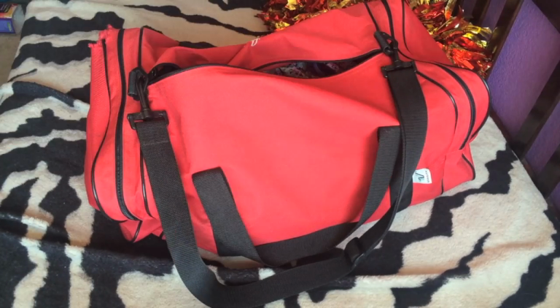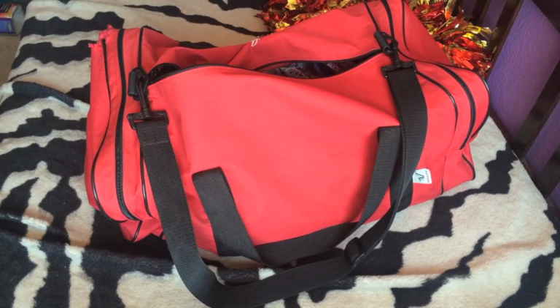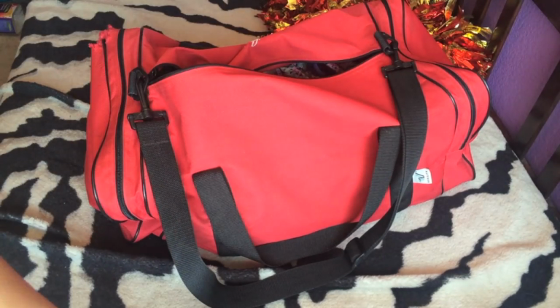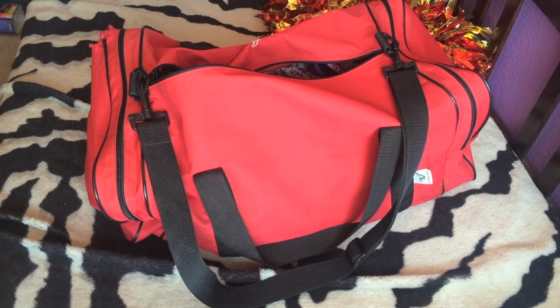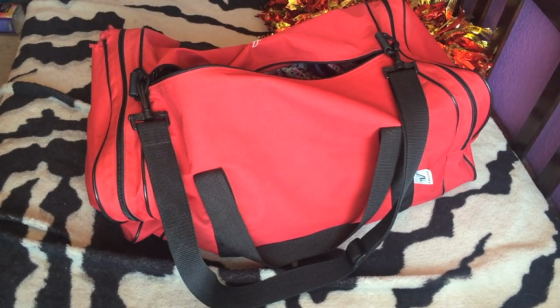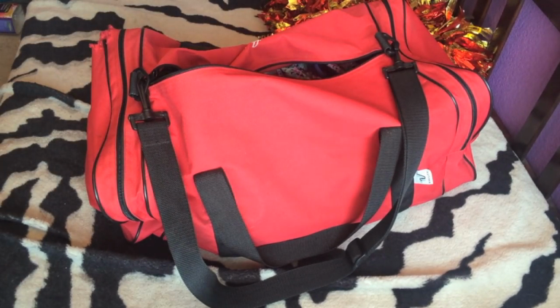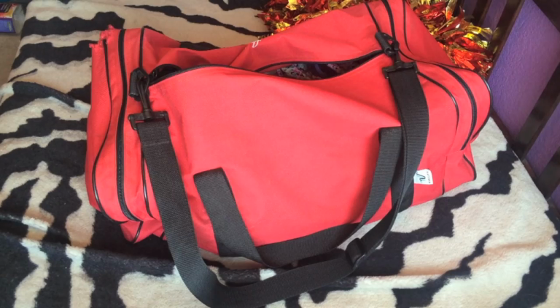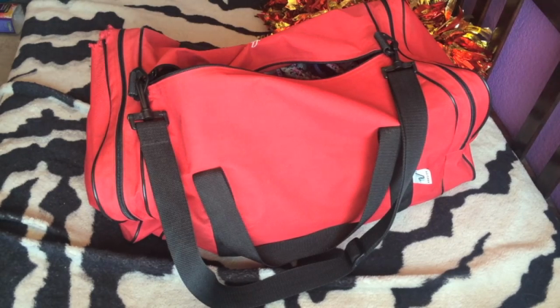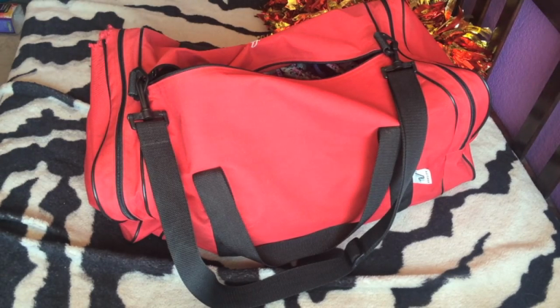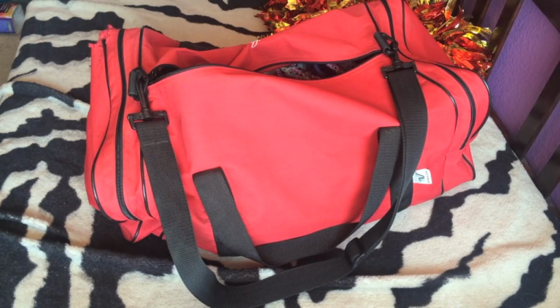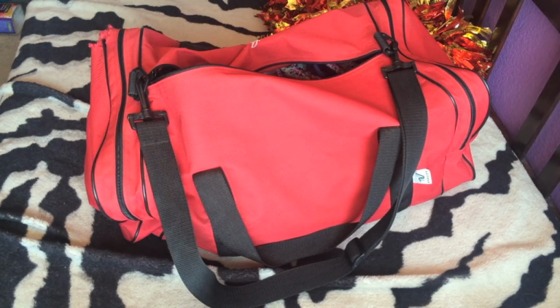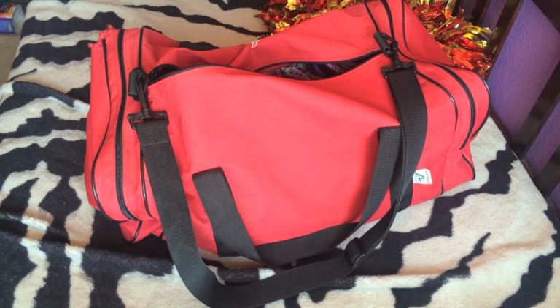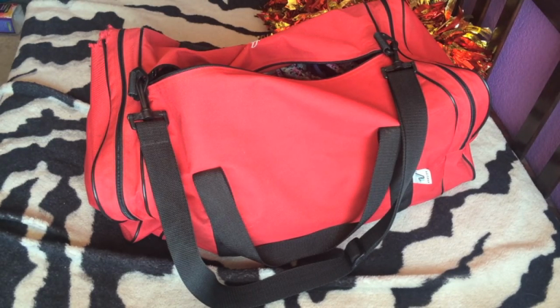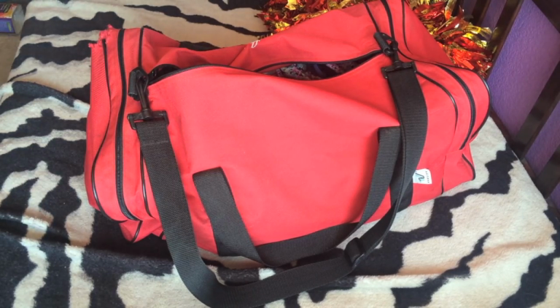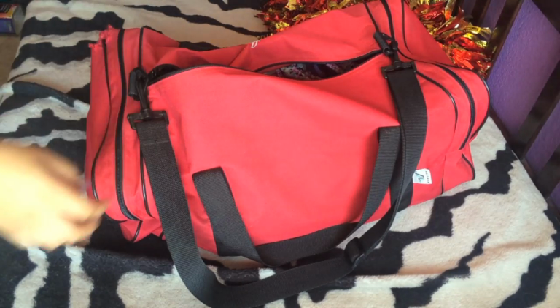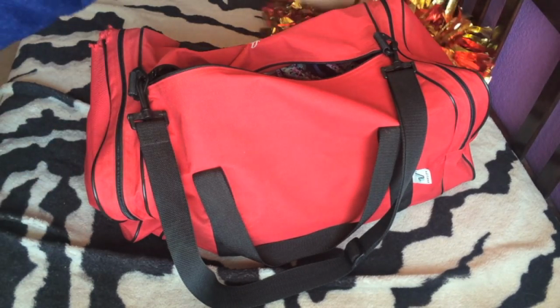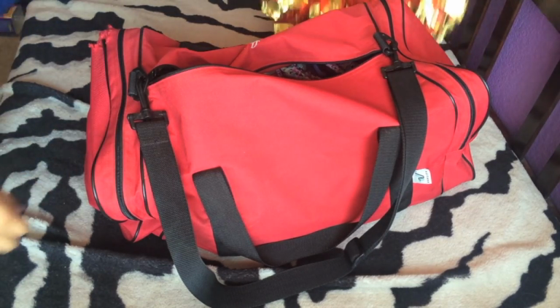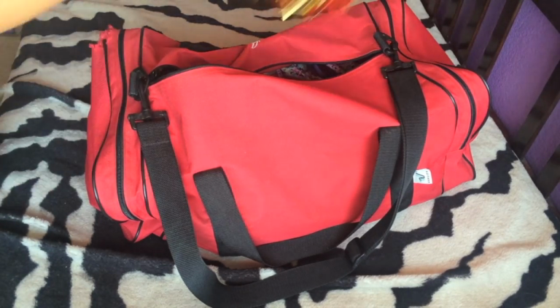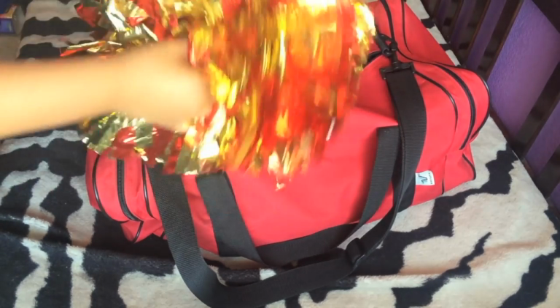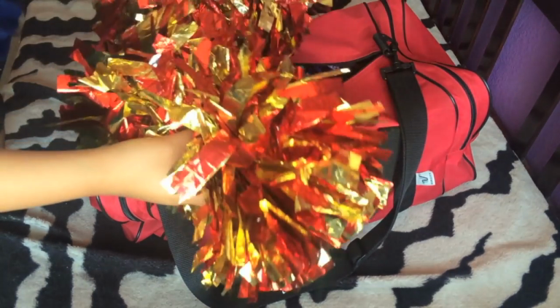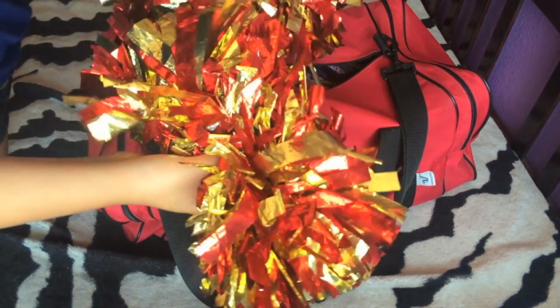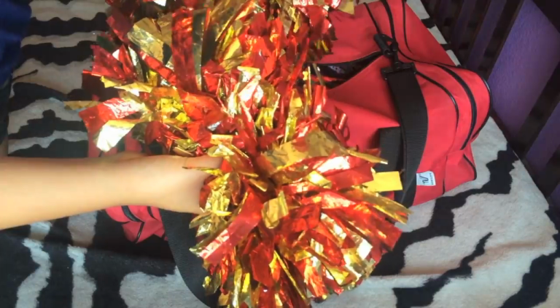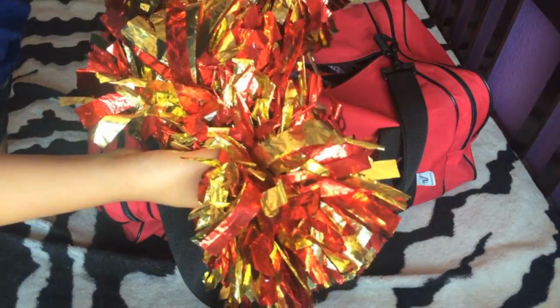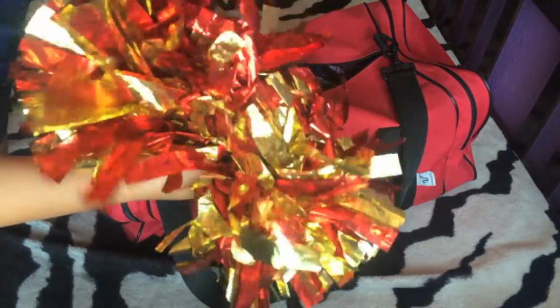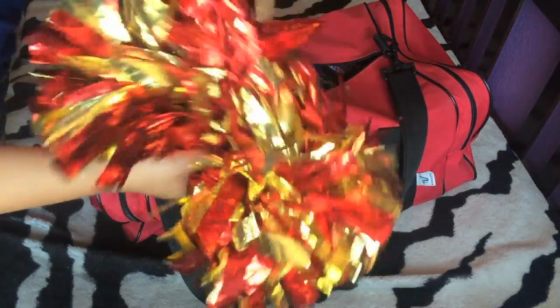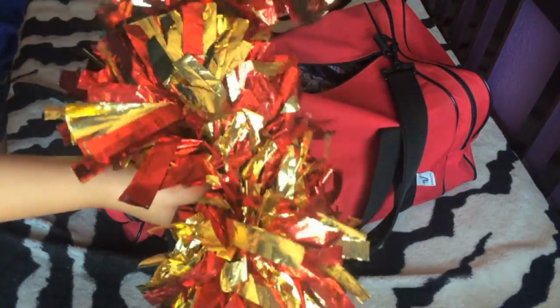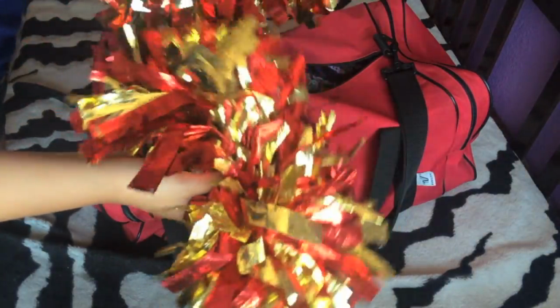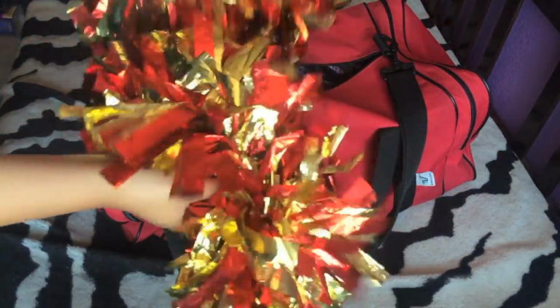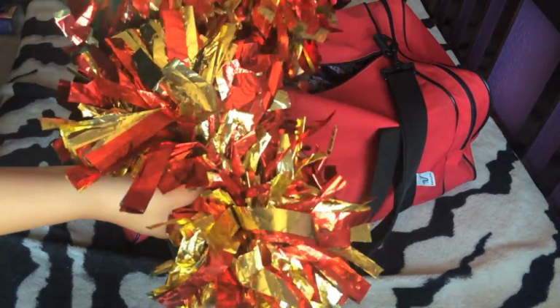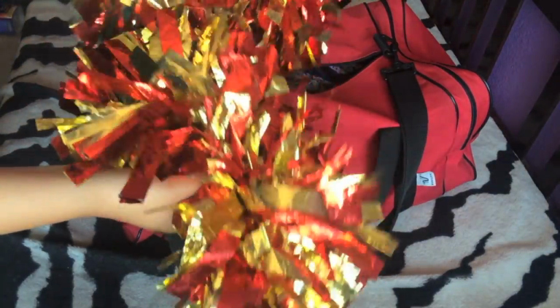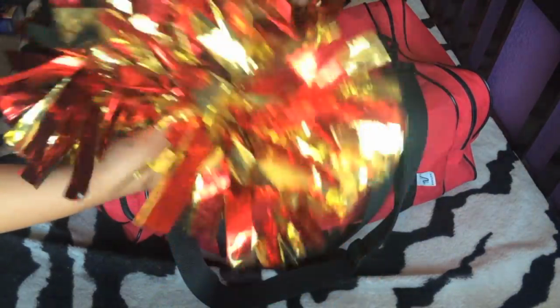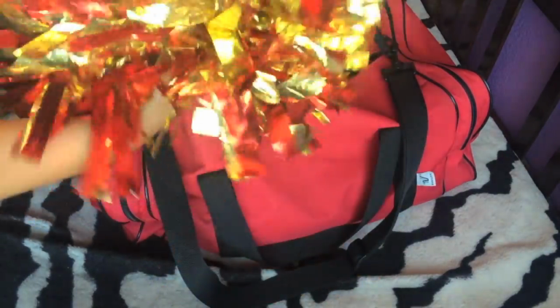The last but certainly not least thing we're packing, if your team has them, are pom-poms. I know, so cliché, but you're obviously going to need them. Your coaches are going to want you to bring them.